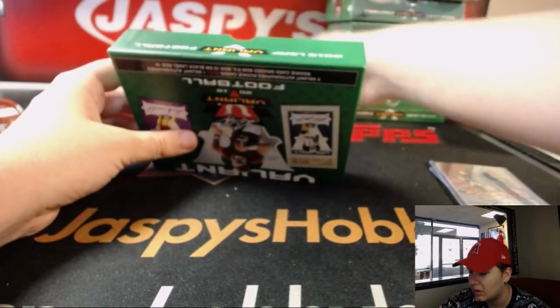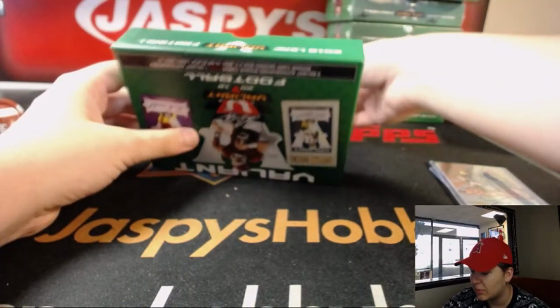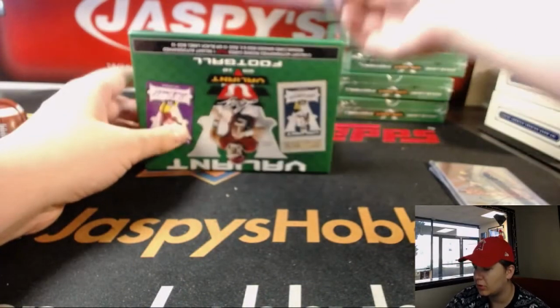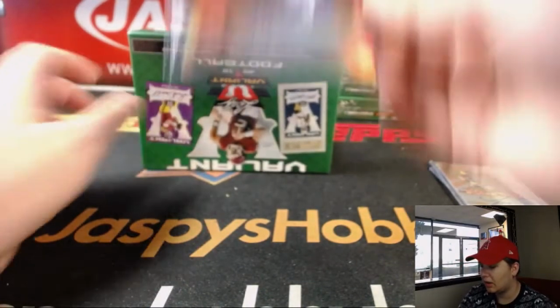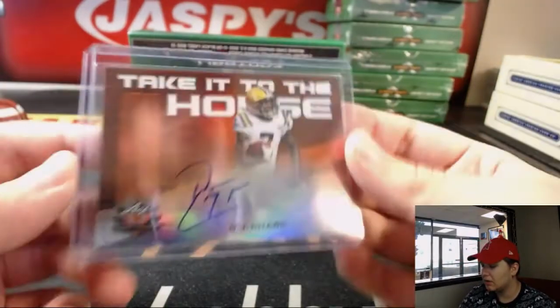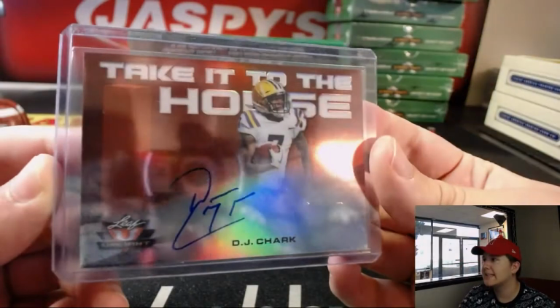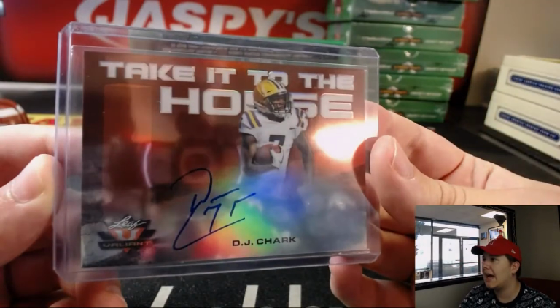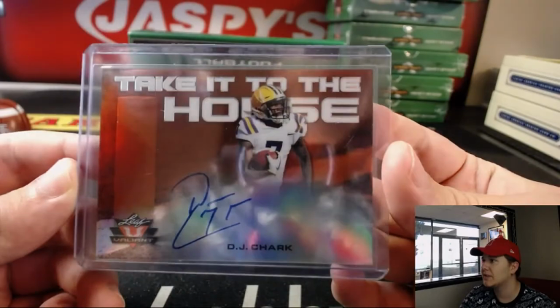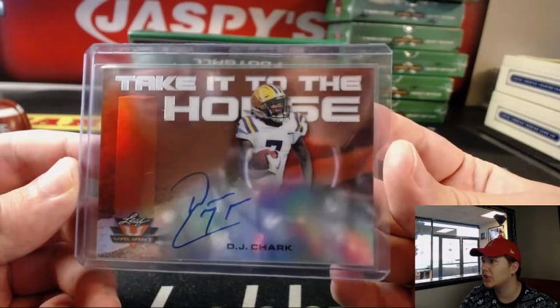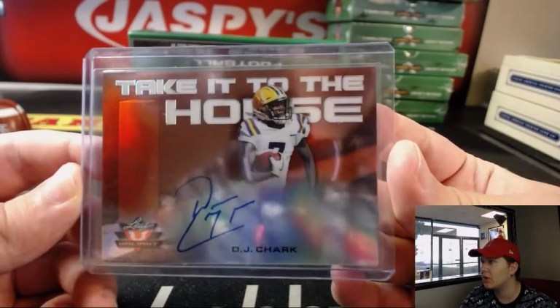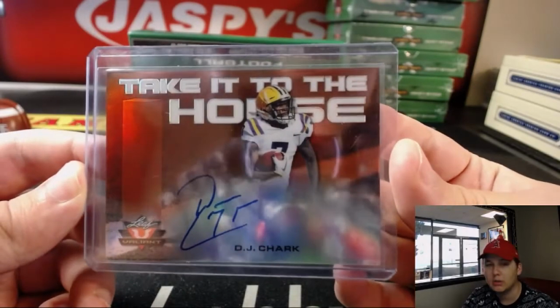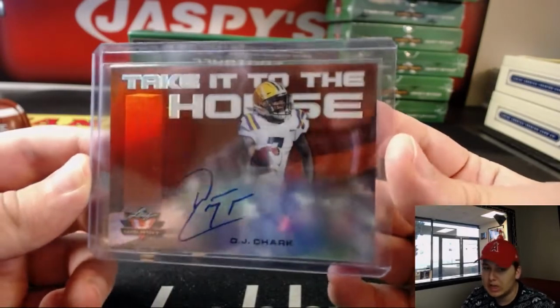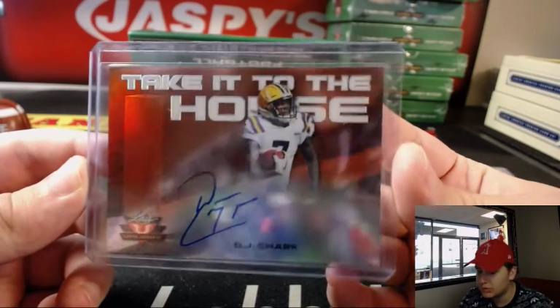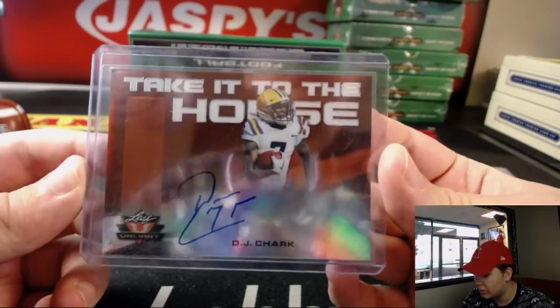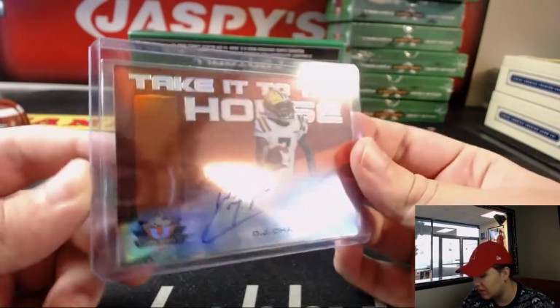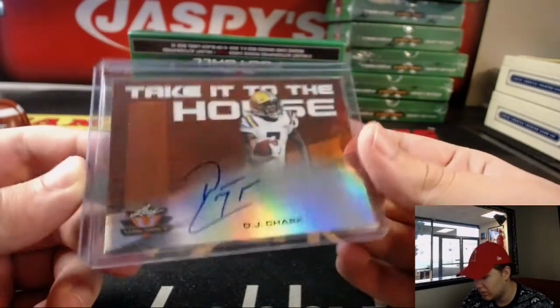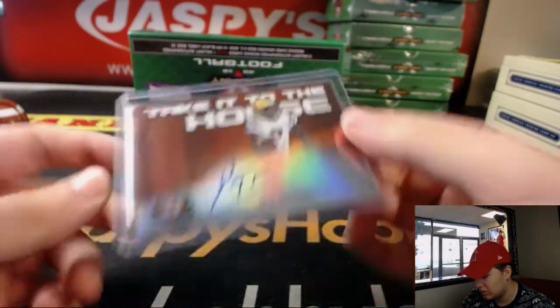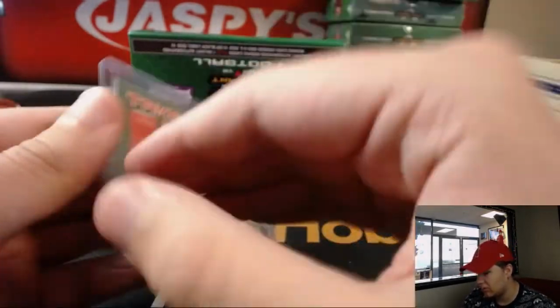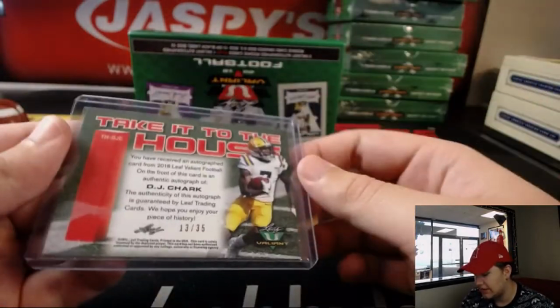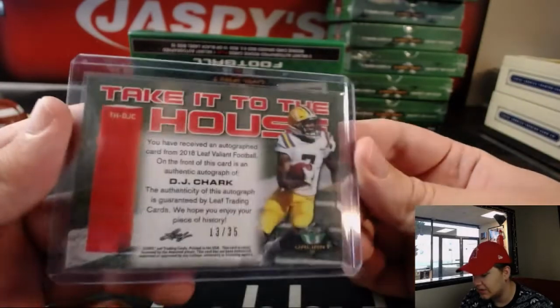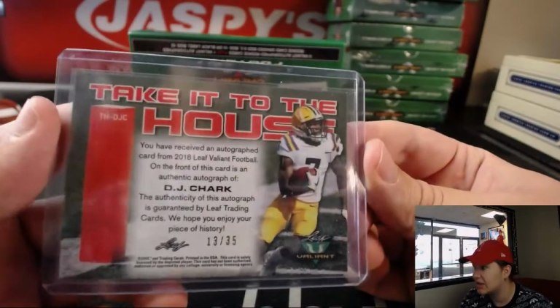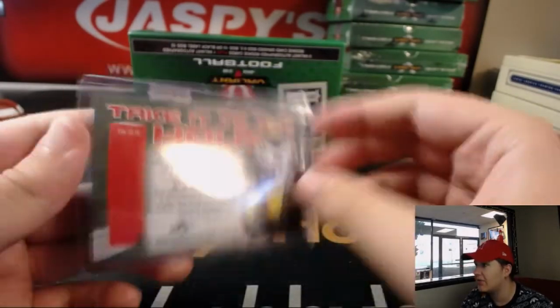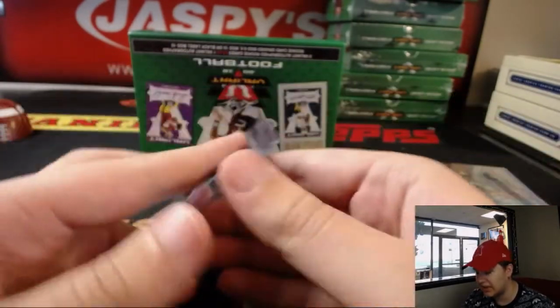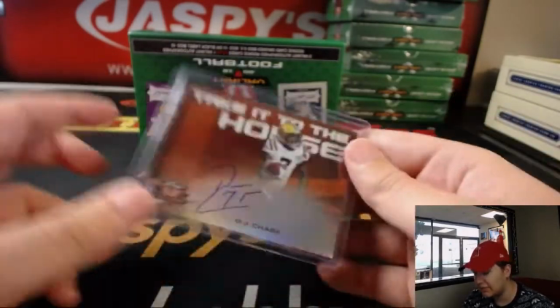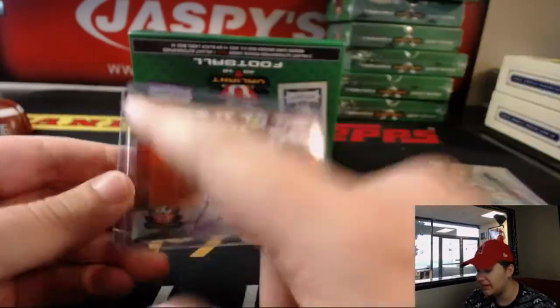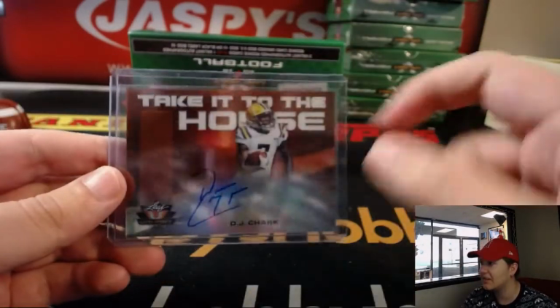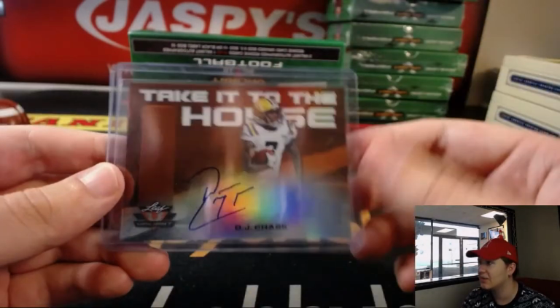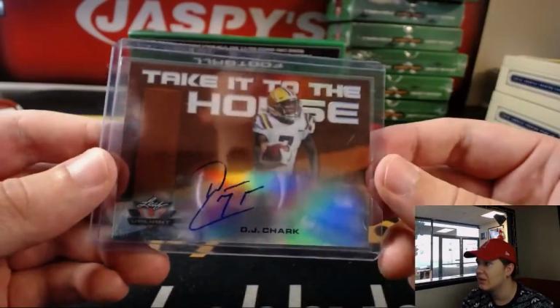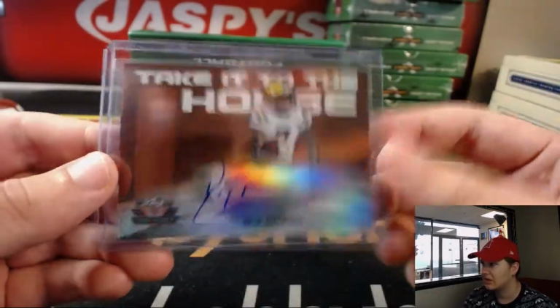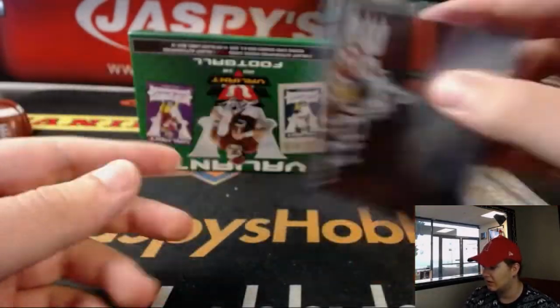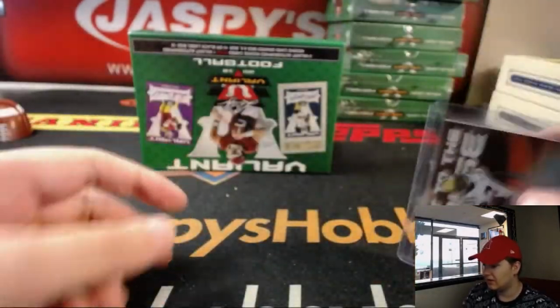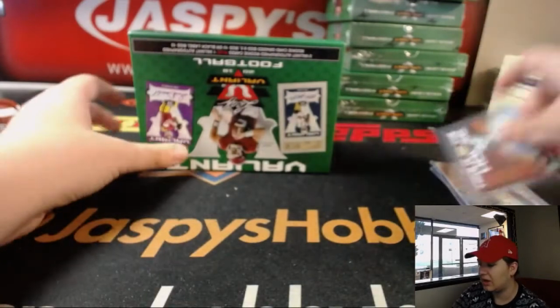Last one before the graded card — Take it to the House, DJ Chark. I believe Jaguars rookie receiver there. Take it to the House, 13 out of 35. I kind of like that pylon on the card there, it's kind of cool. Nice on-card auto out of there.